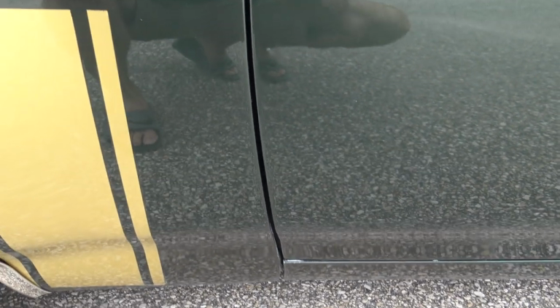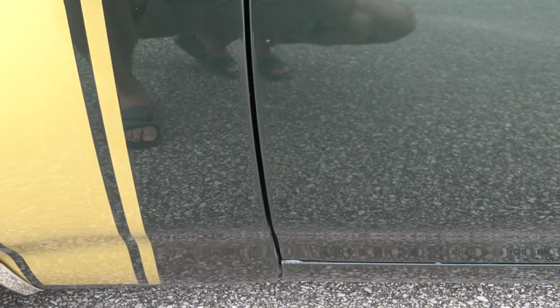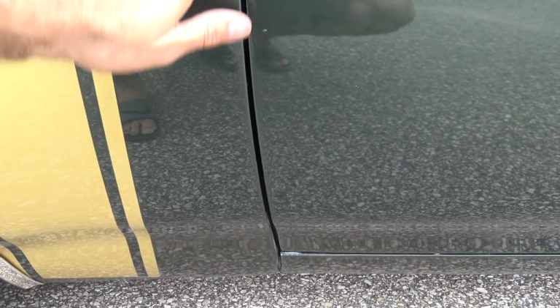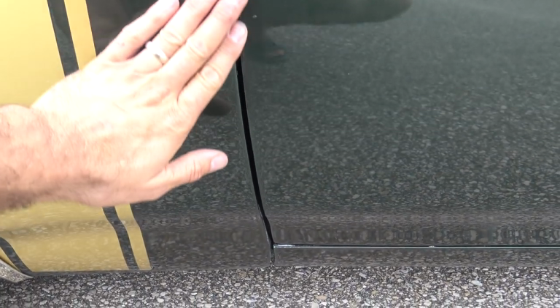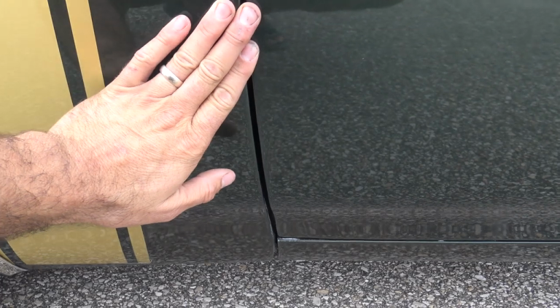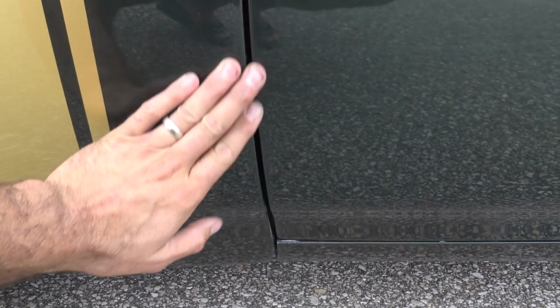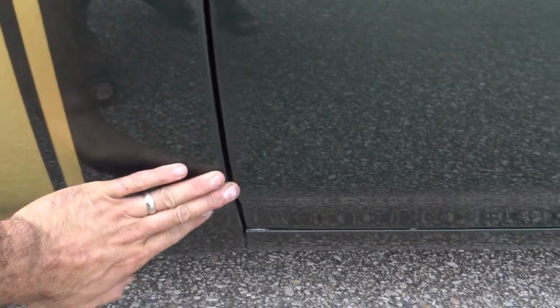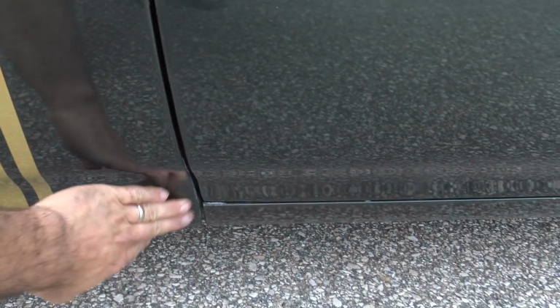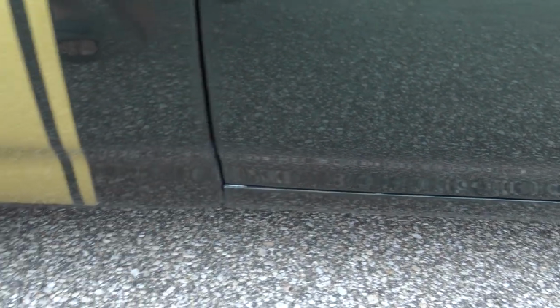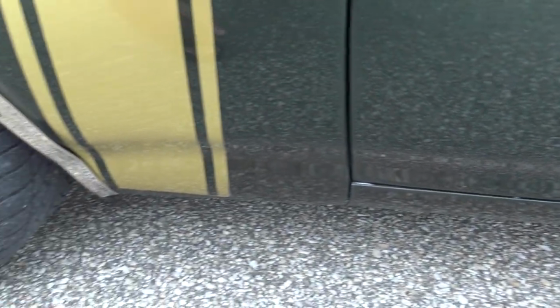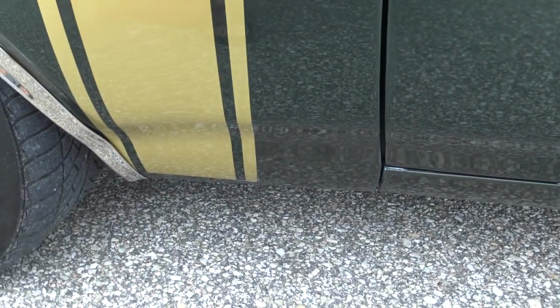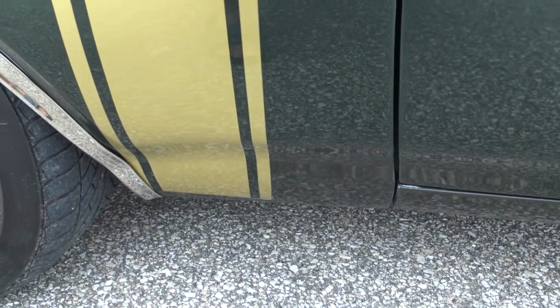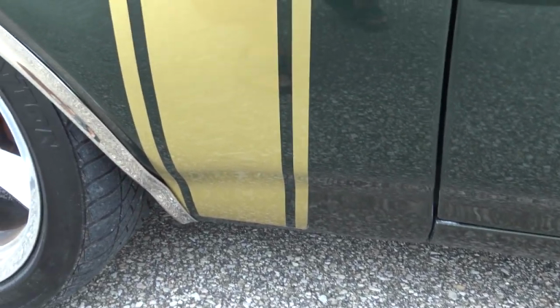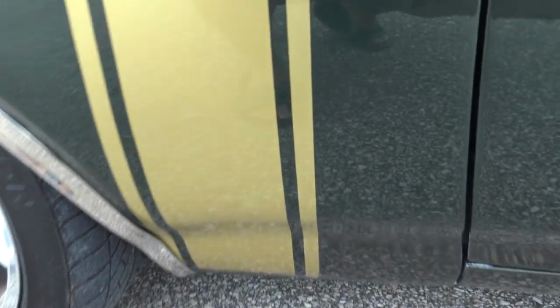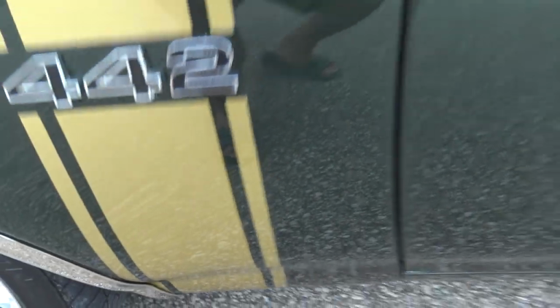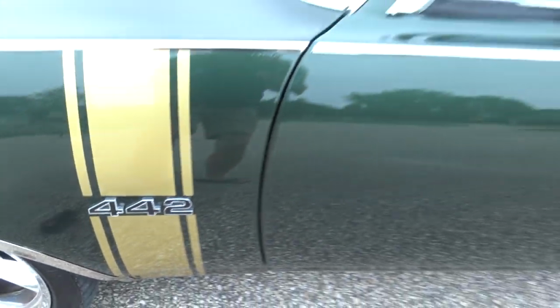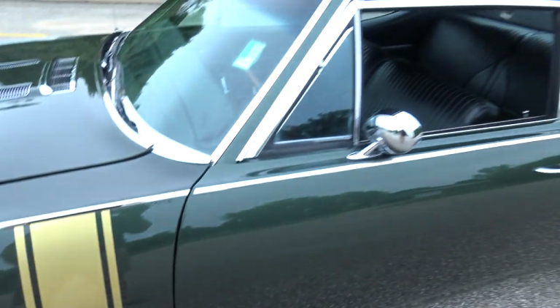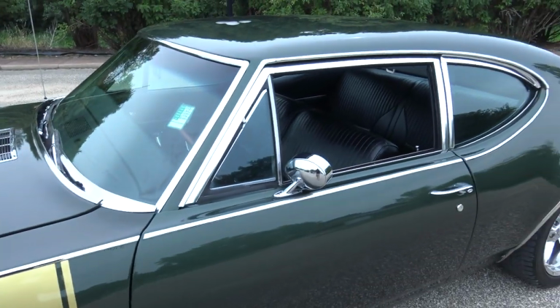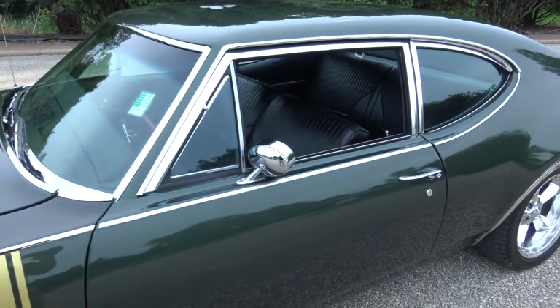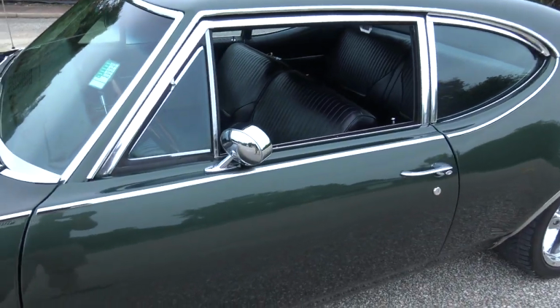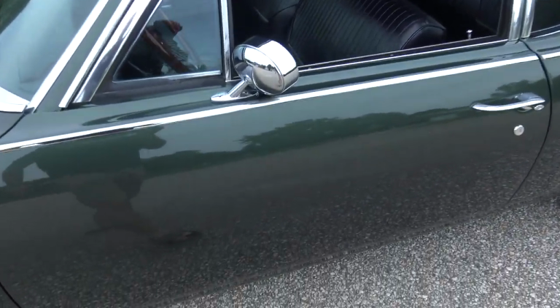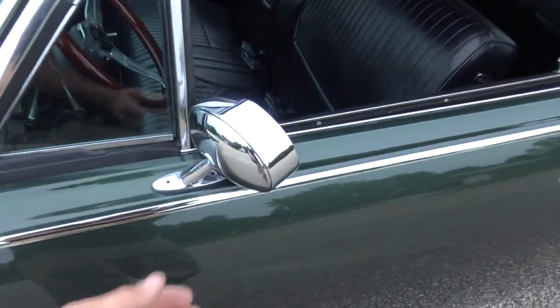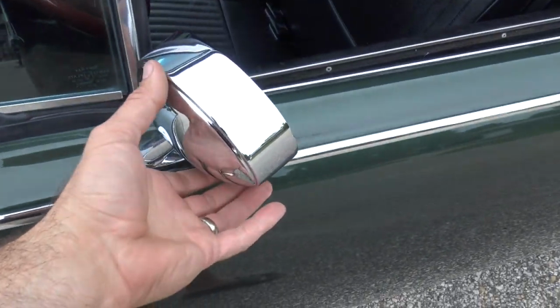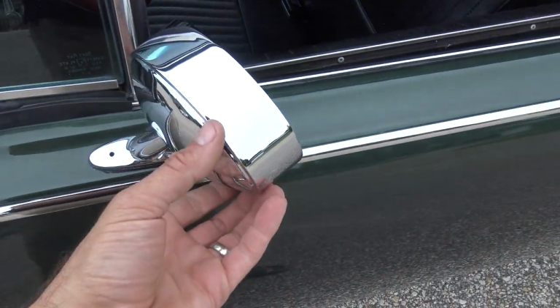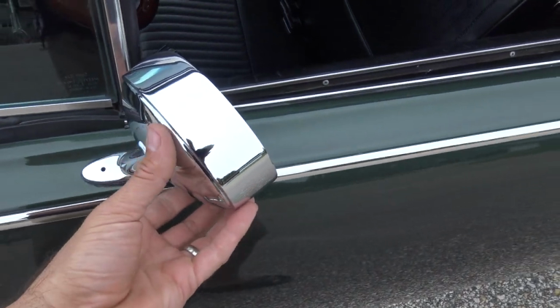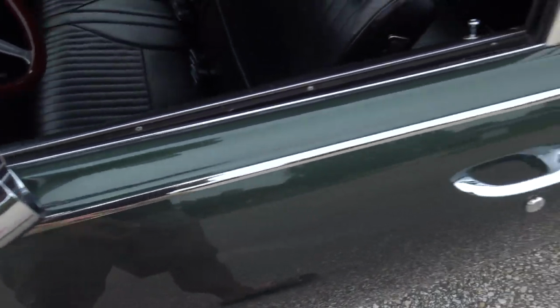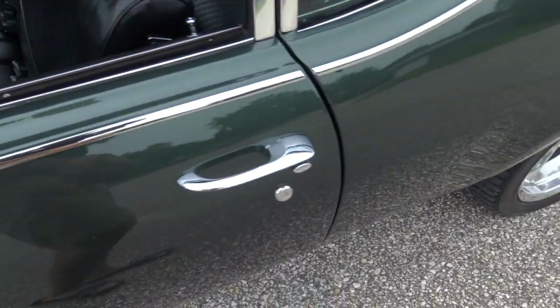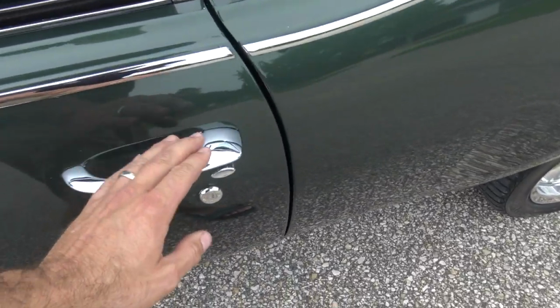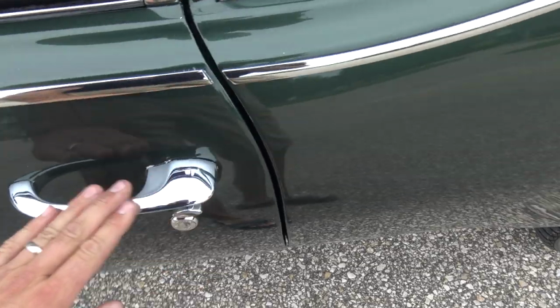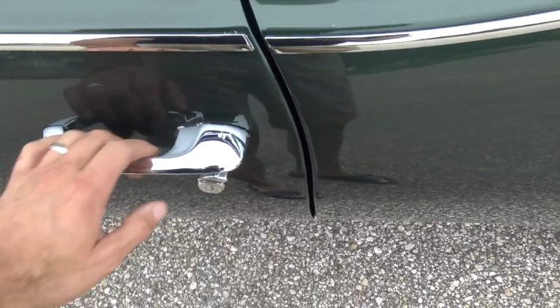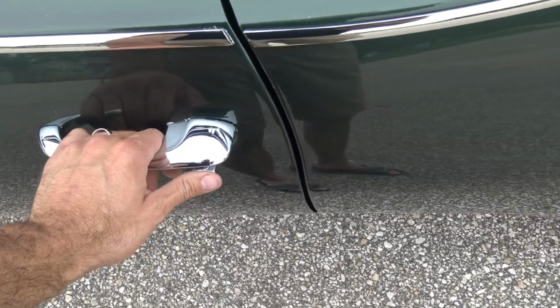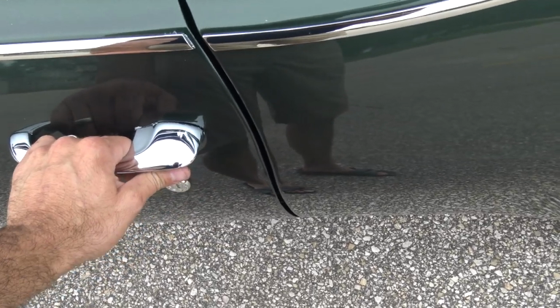The door fits perfectly — nice and flush from top to bottom. Nice gaps. It's a great stripe. Again, your mirror's been all re-chromed. Handles have all been re-chromed.